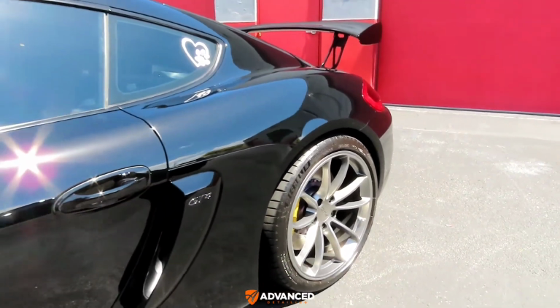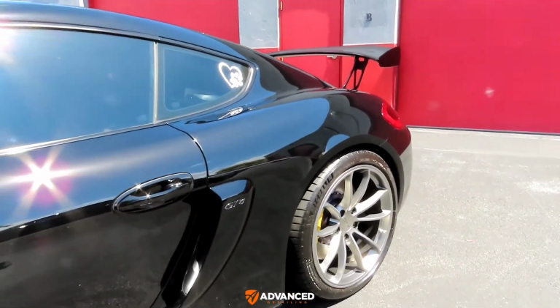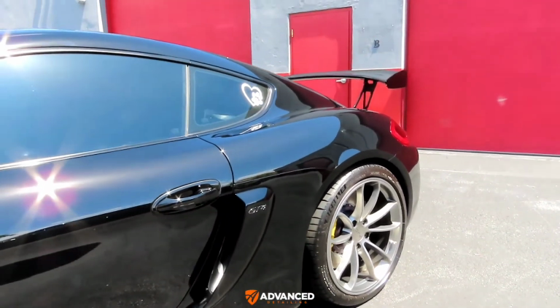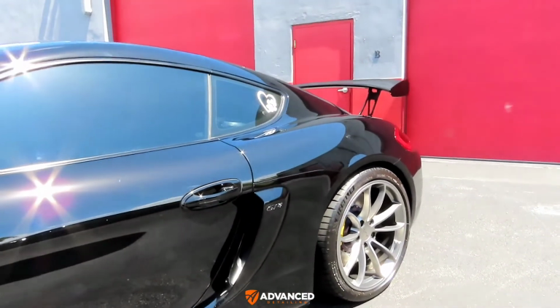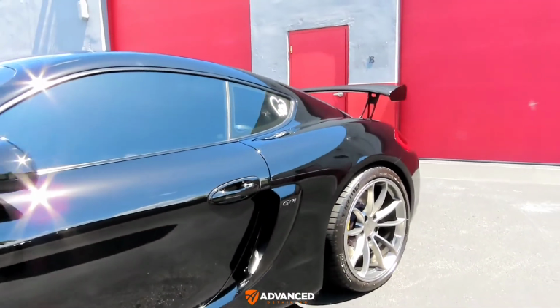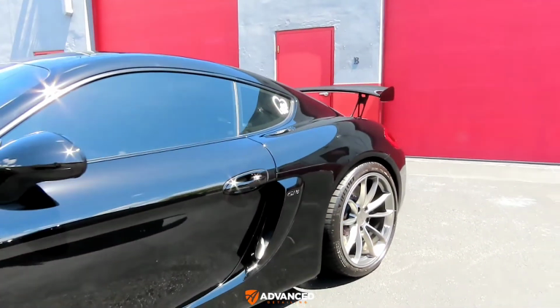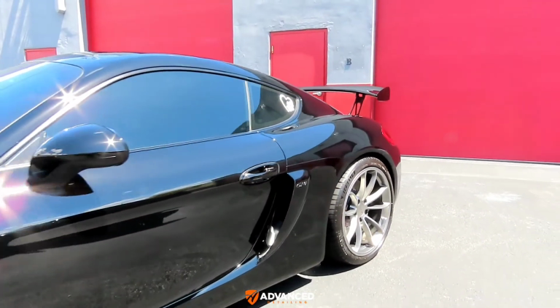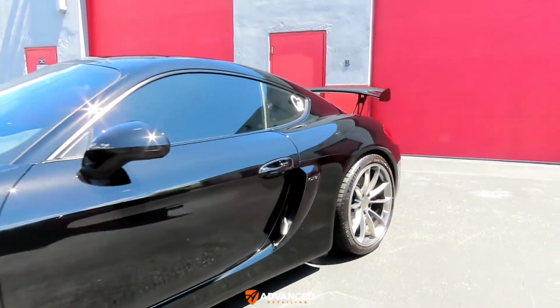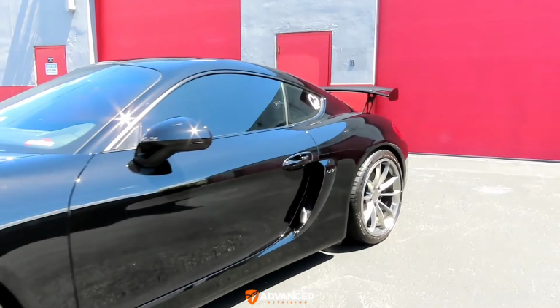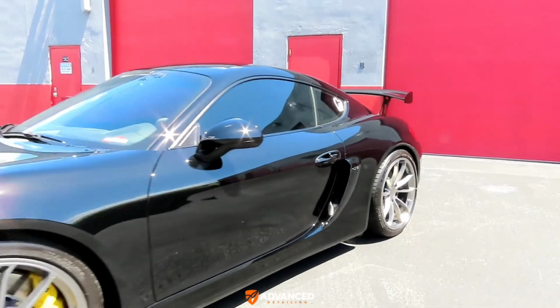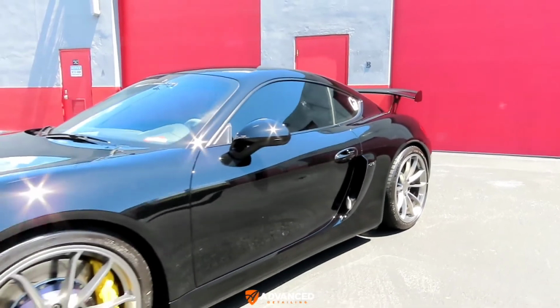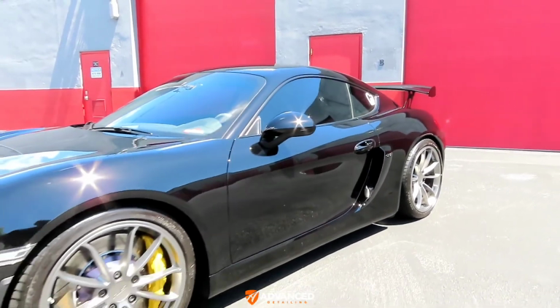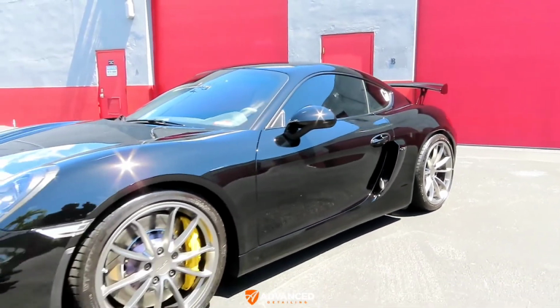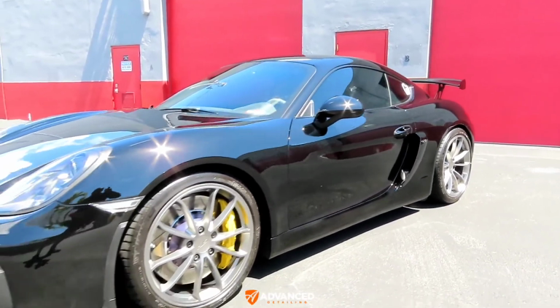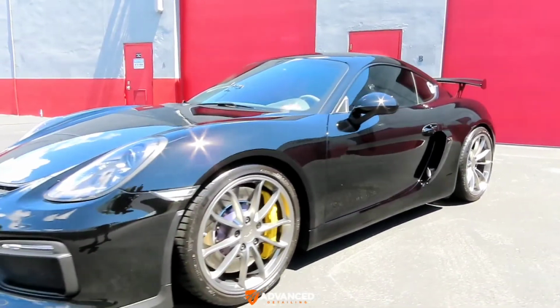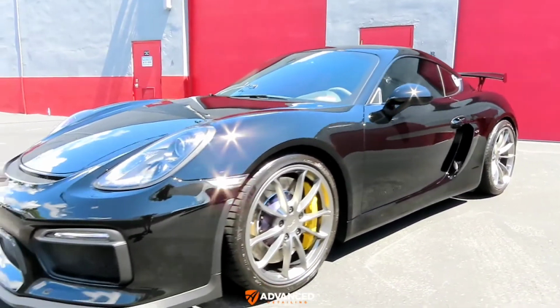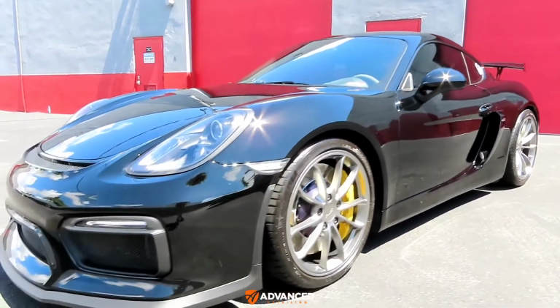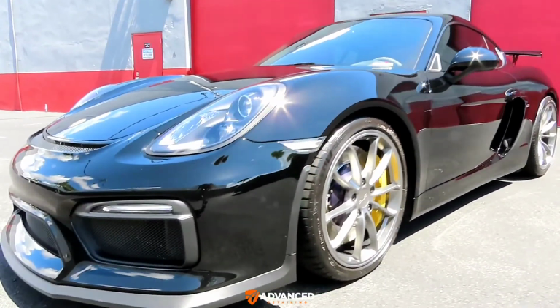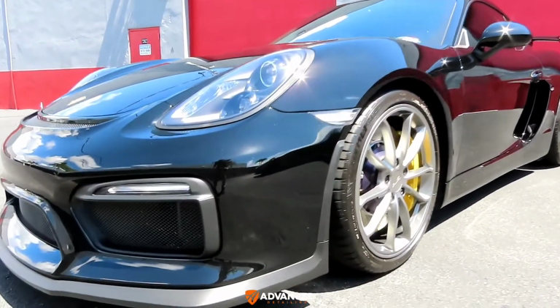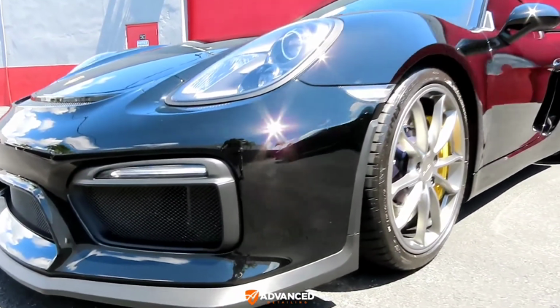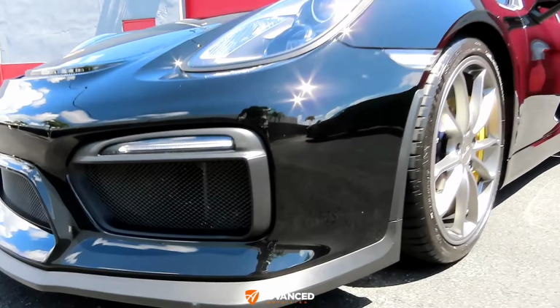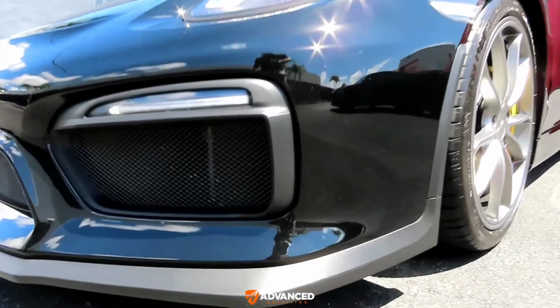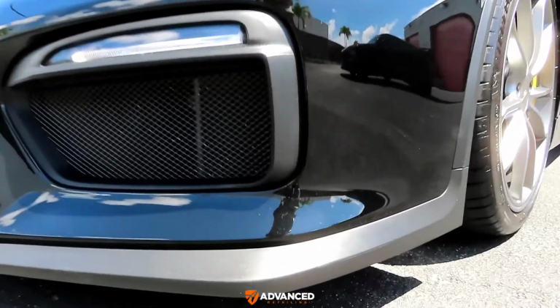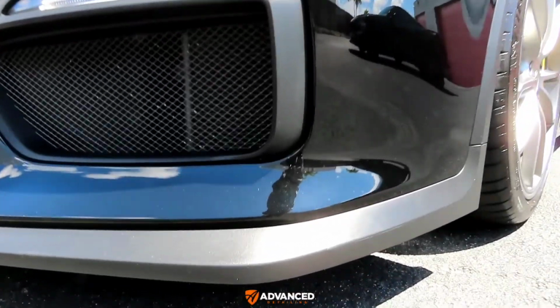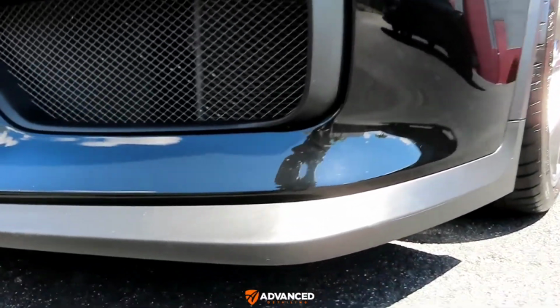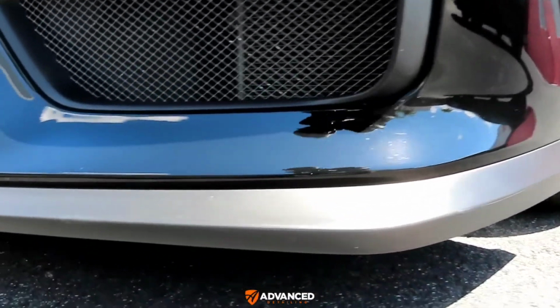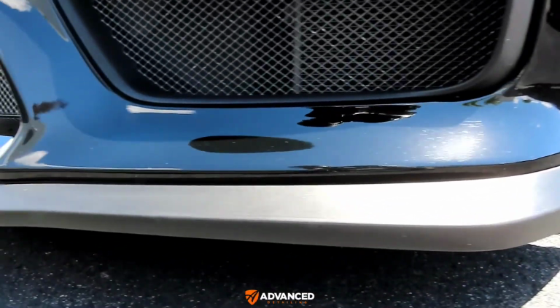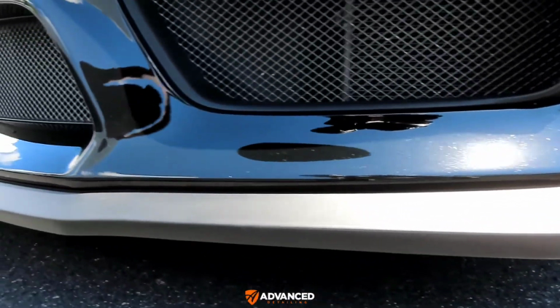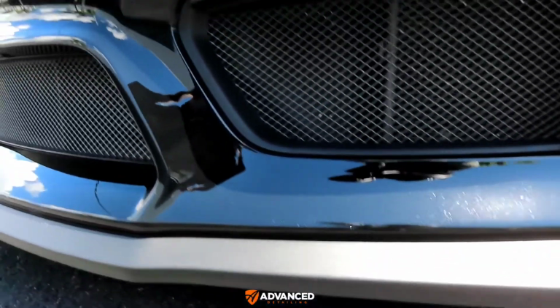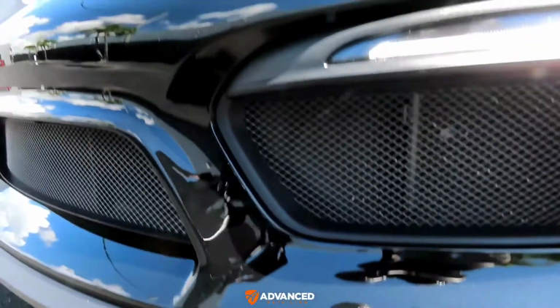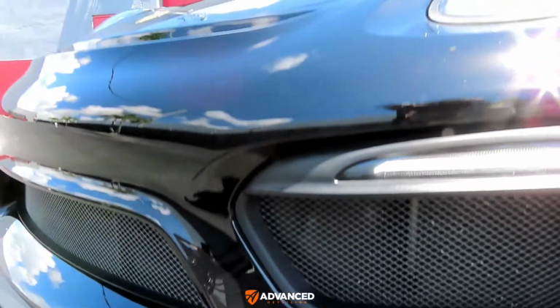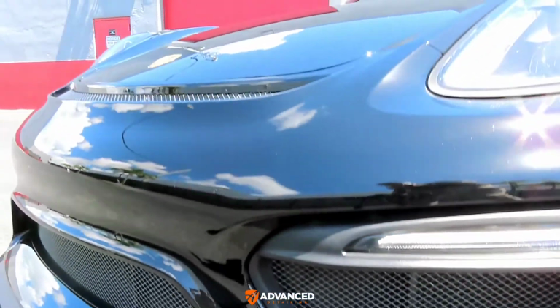I hope the video does it justice as far as how glossy this car is — it's truly a beautiful car. You can also tell how nice and black all of the trim looks because of the ceramic coating.